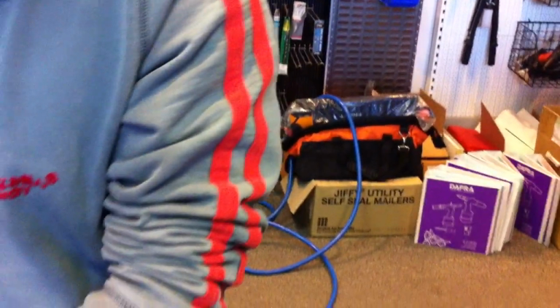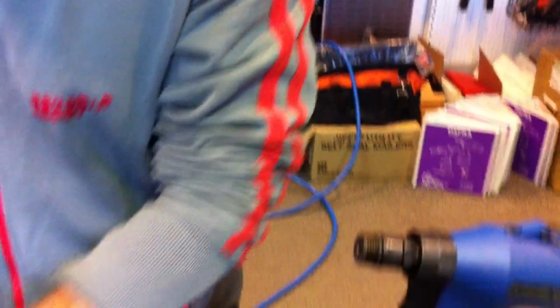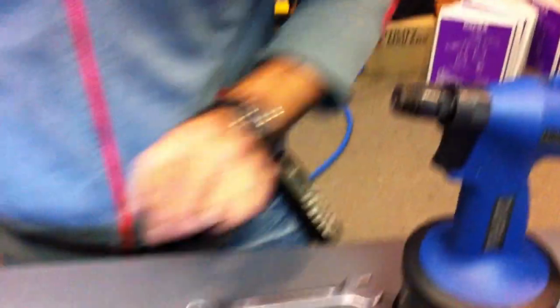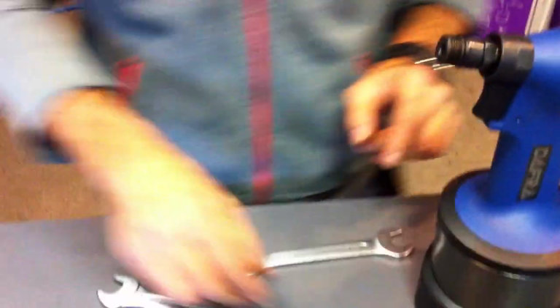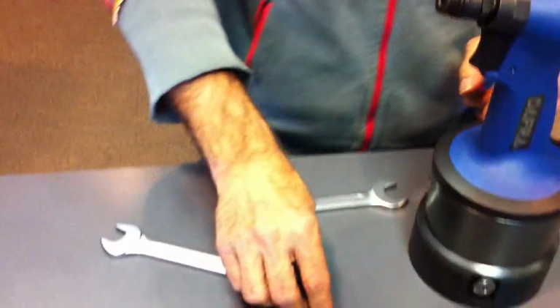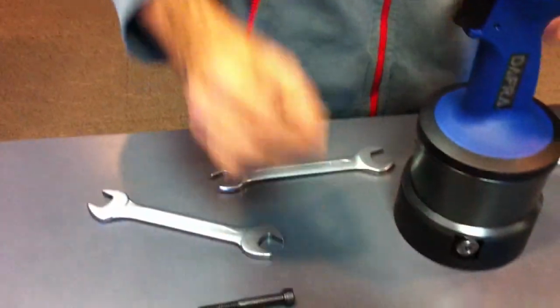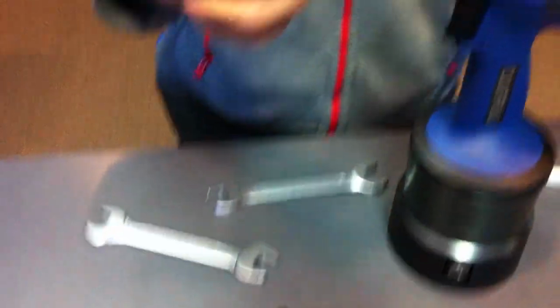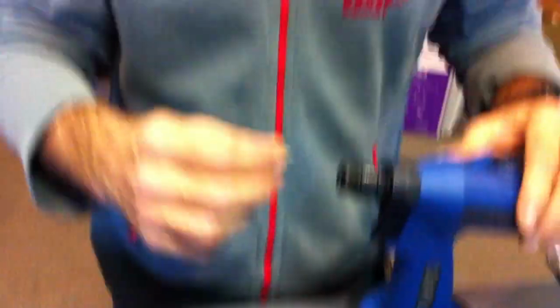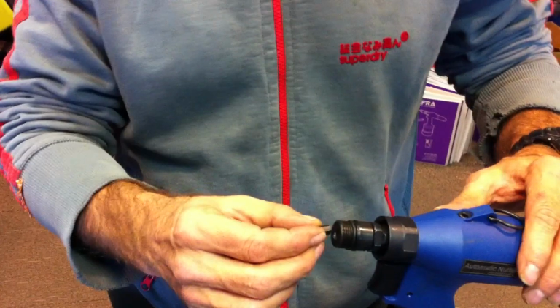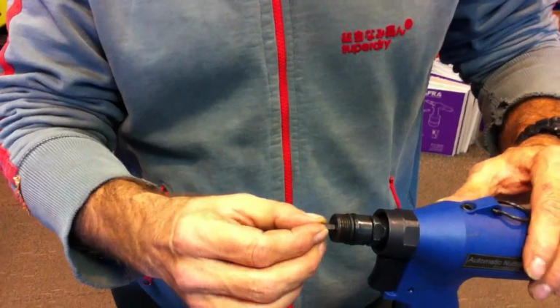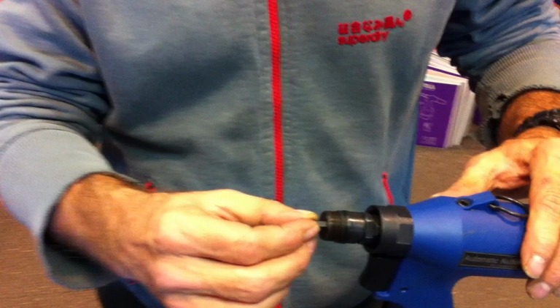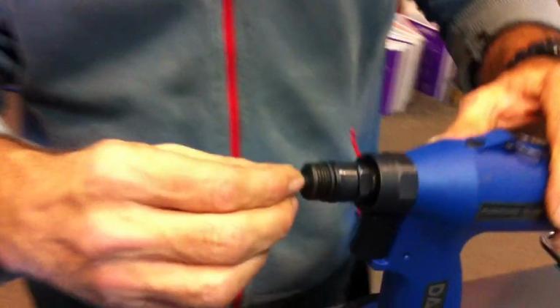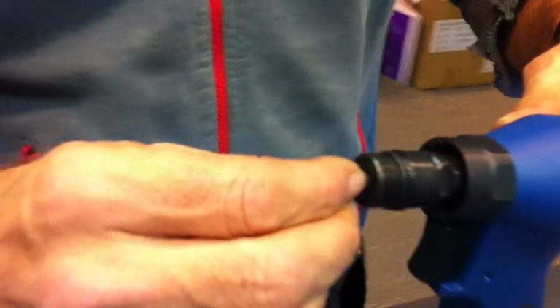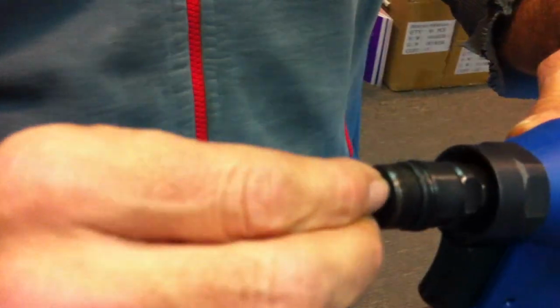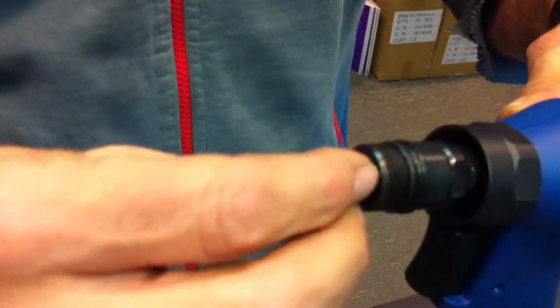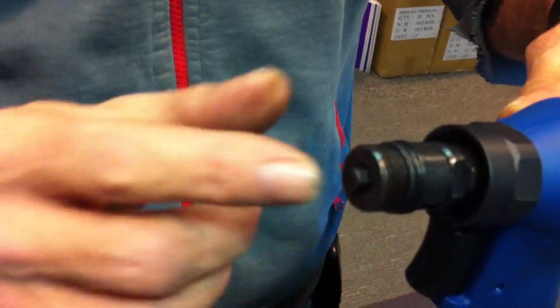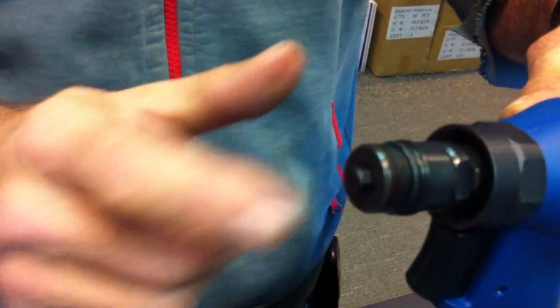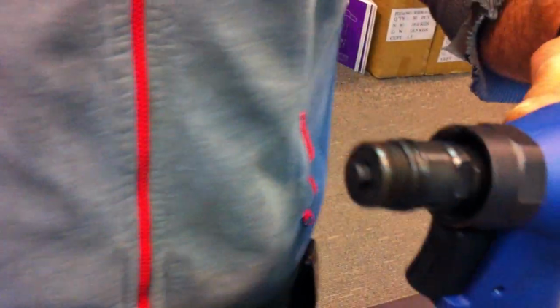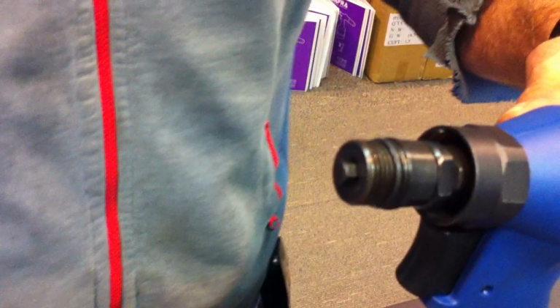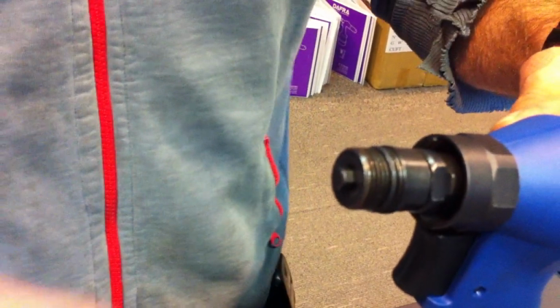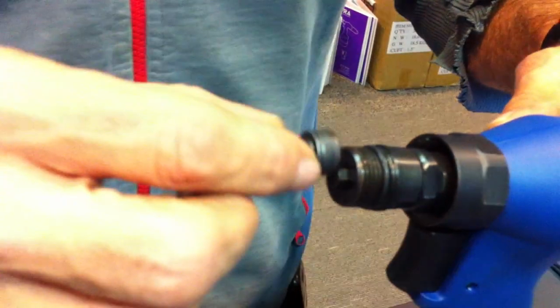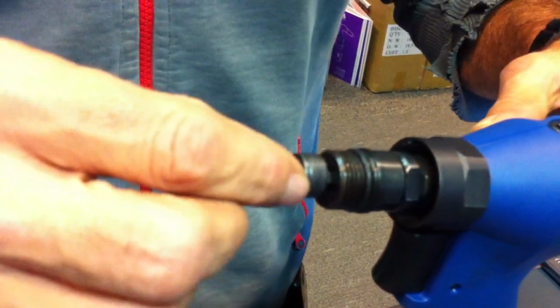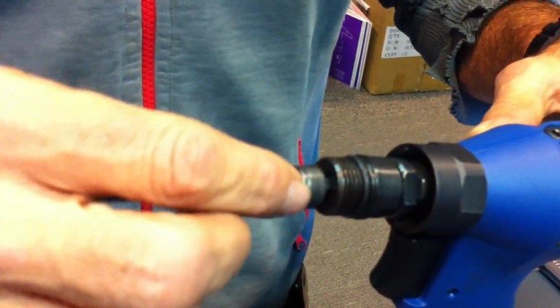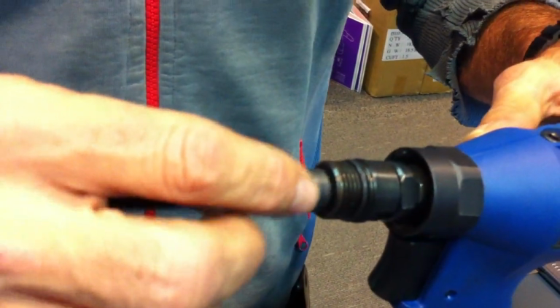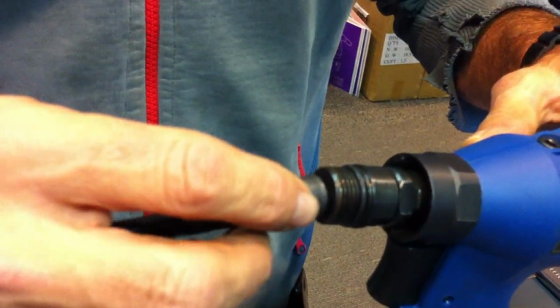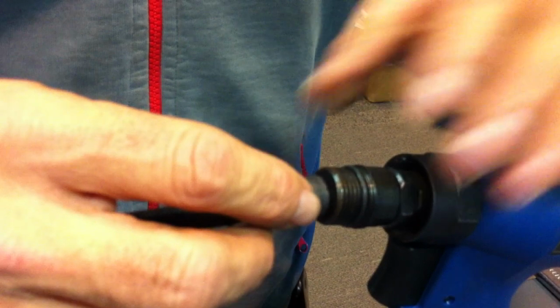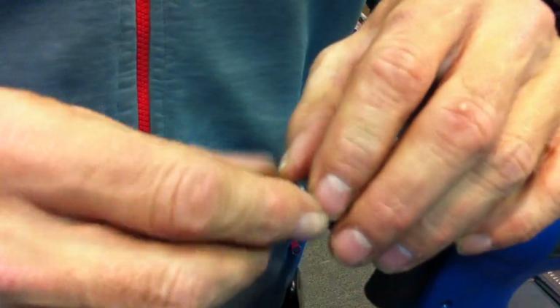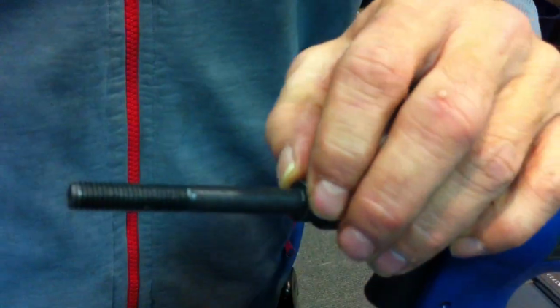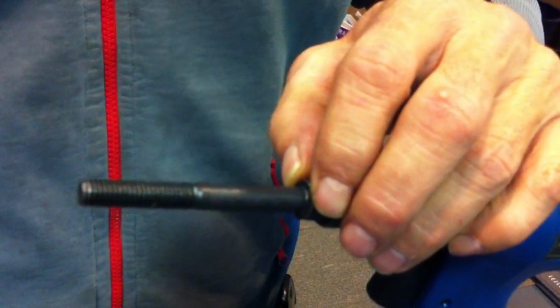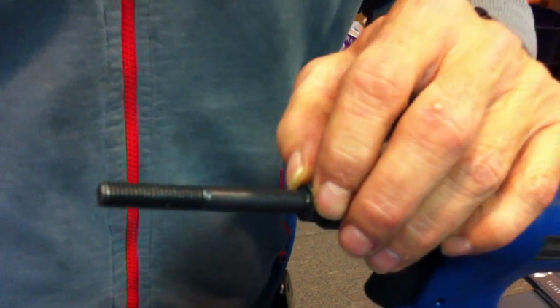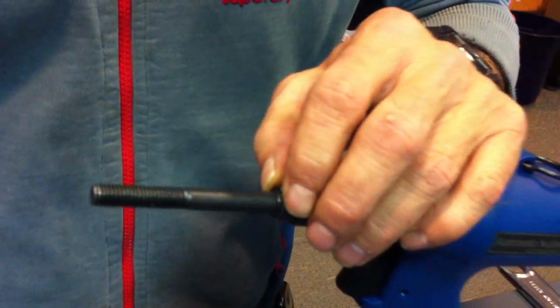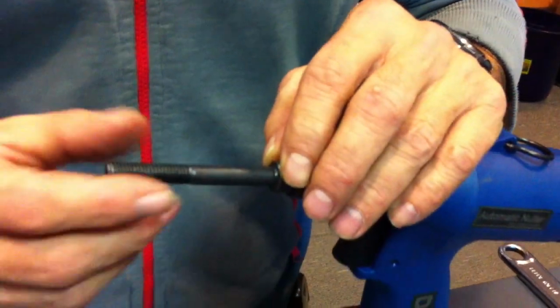To put a new one in, firstly put the hex driver in, like so, and then put the cap screw in like so.